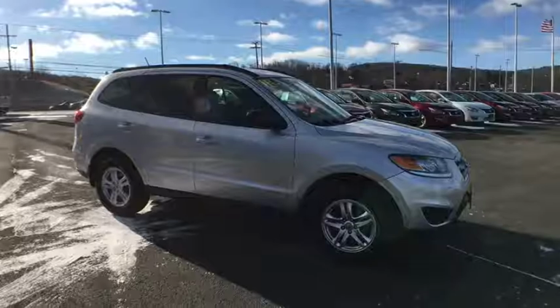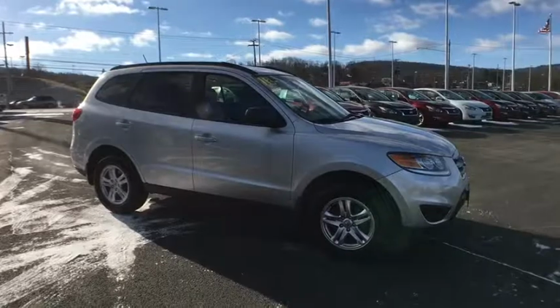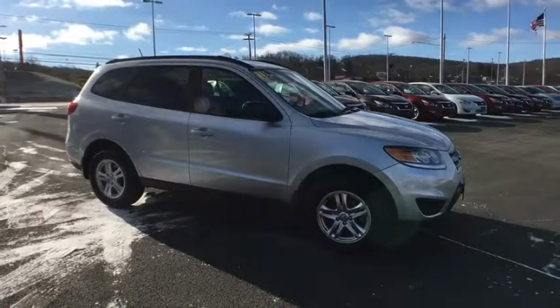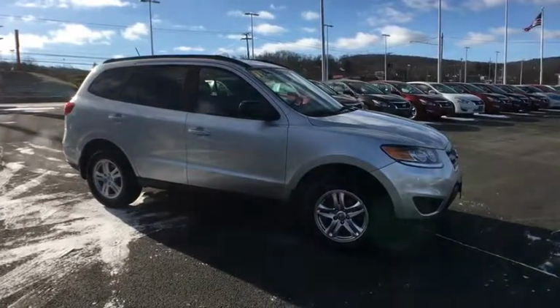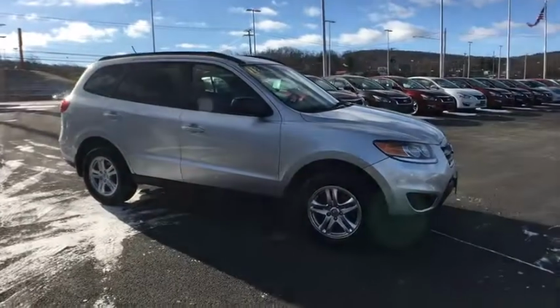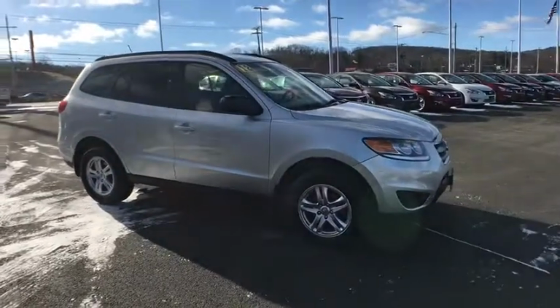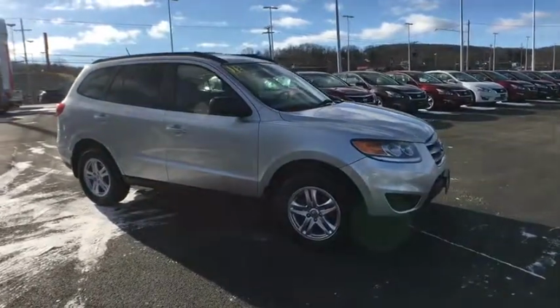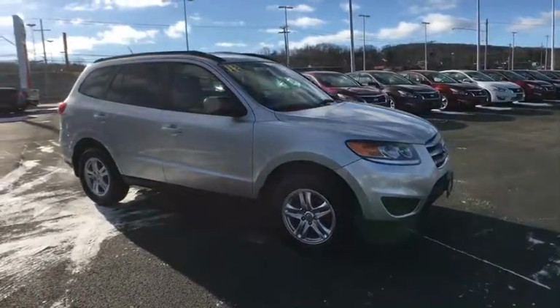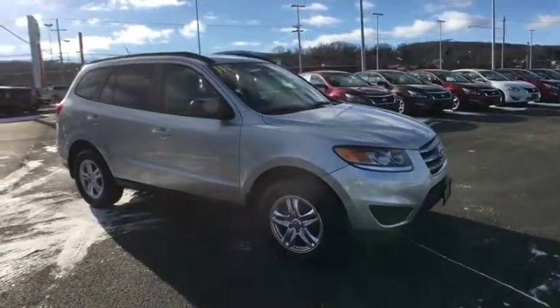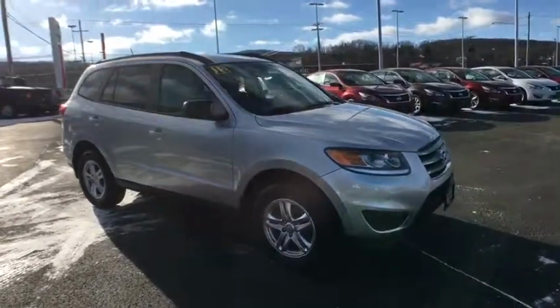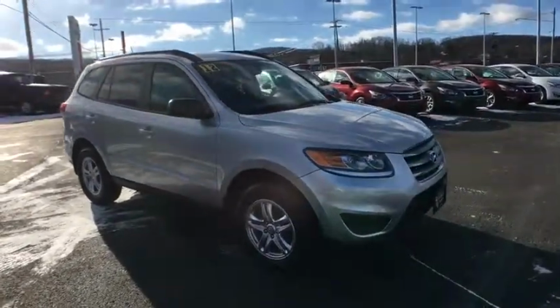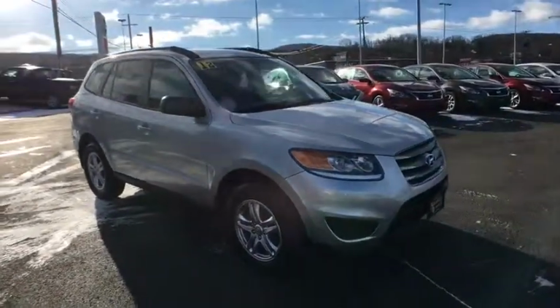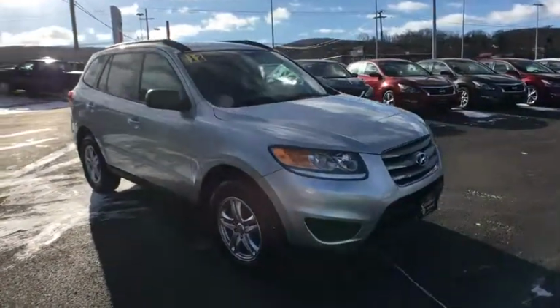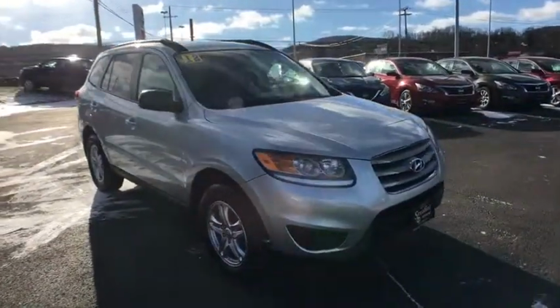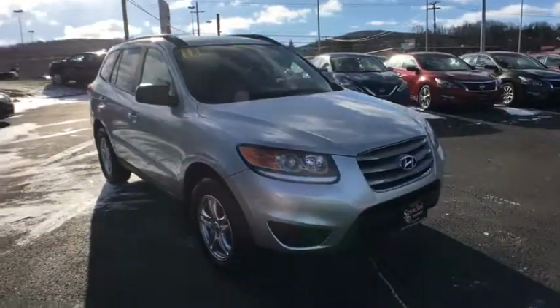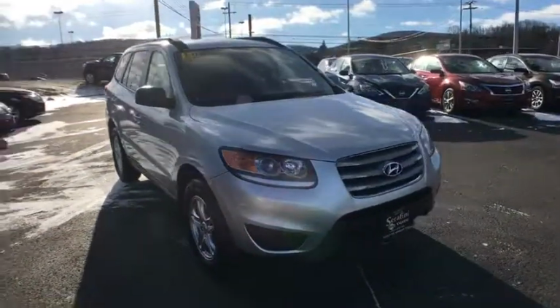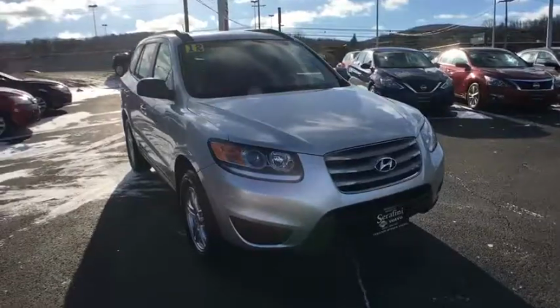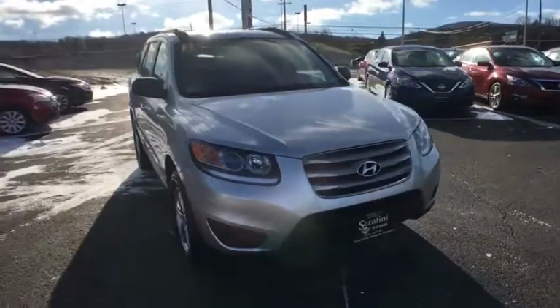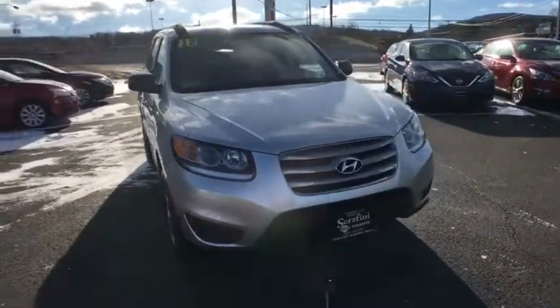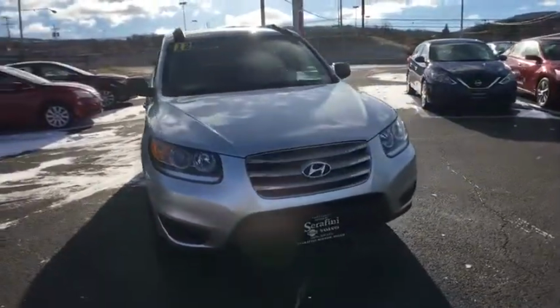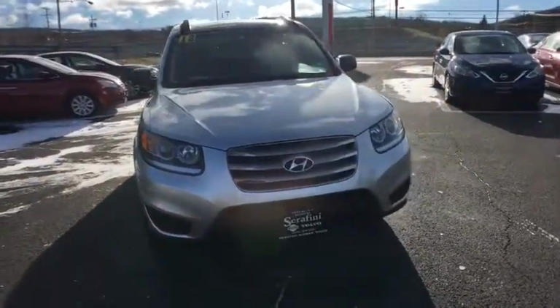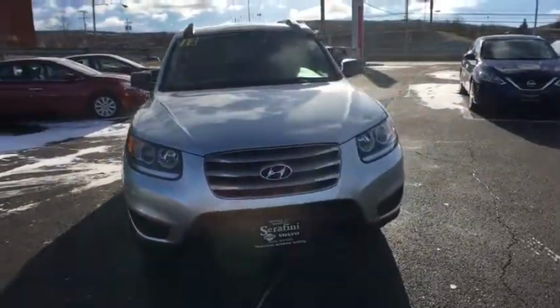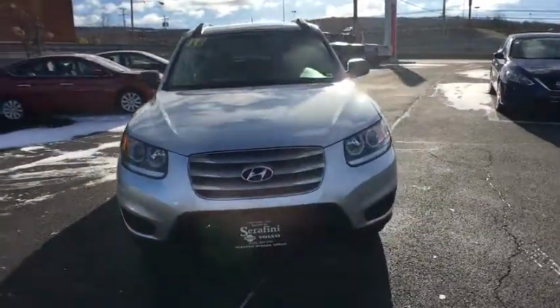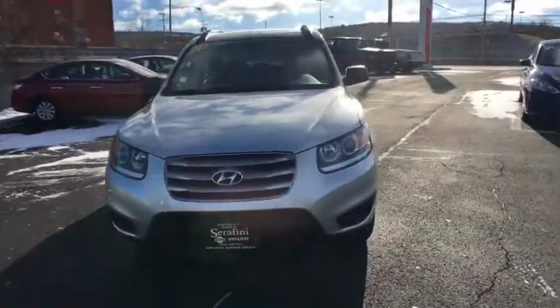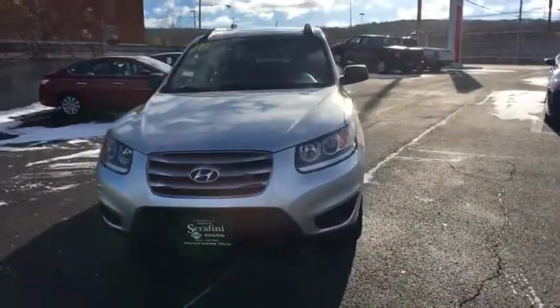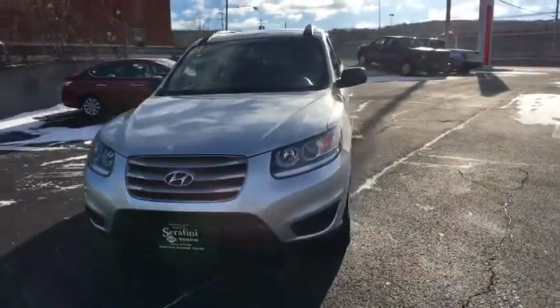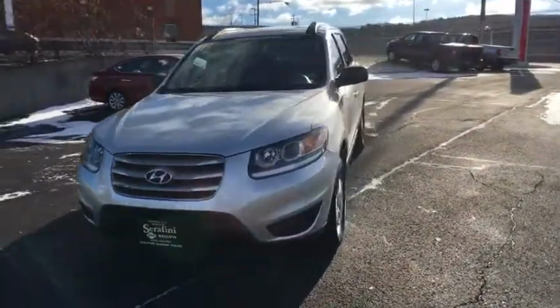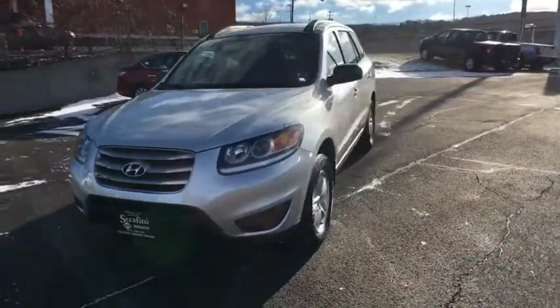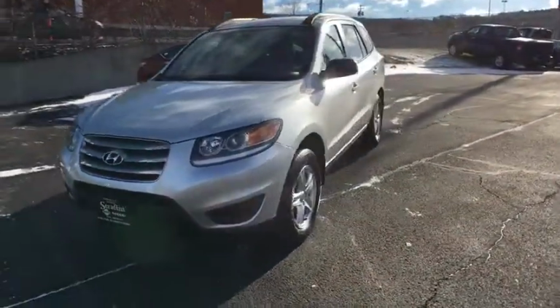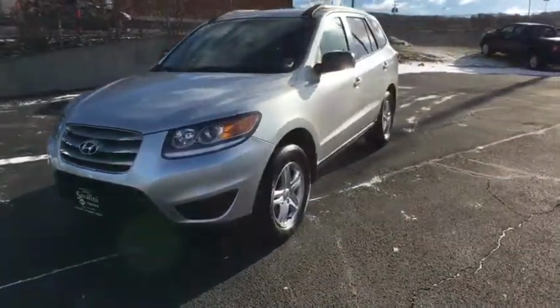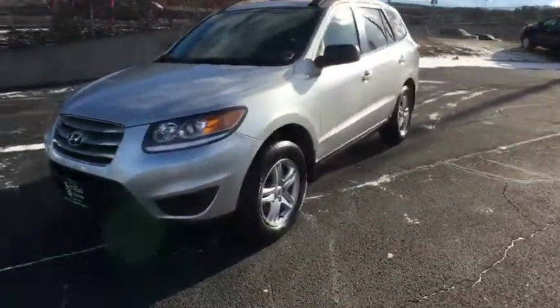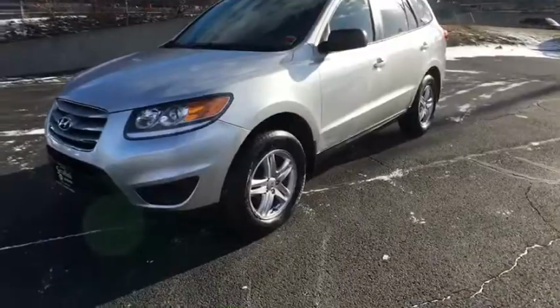The 2012 Hyundai Santa Fe. Style, quality, performance, value. Need we say more? This vehicle has less than 105,000 miles.